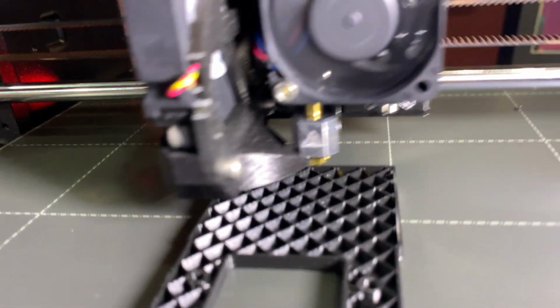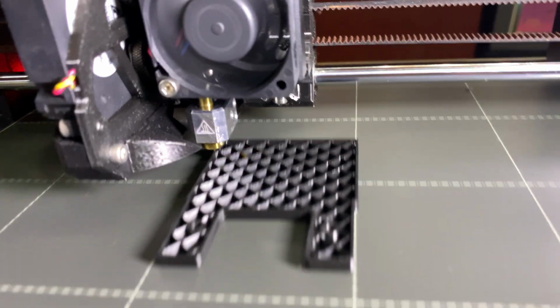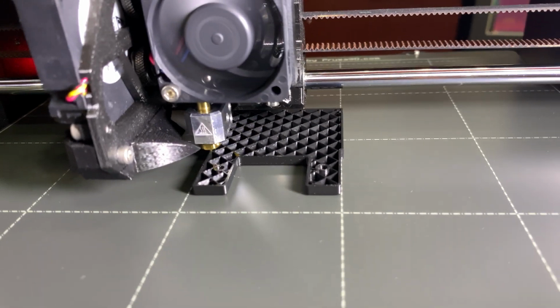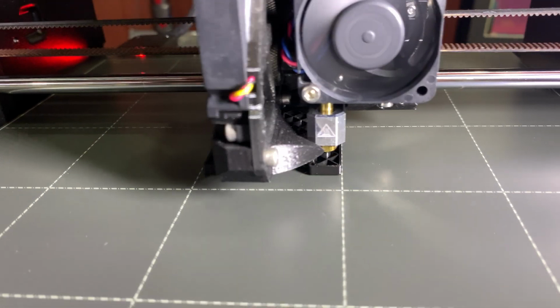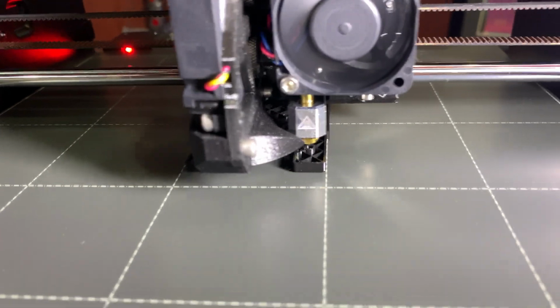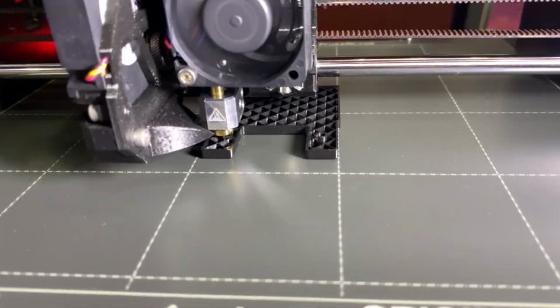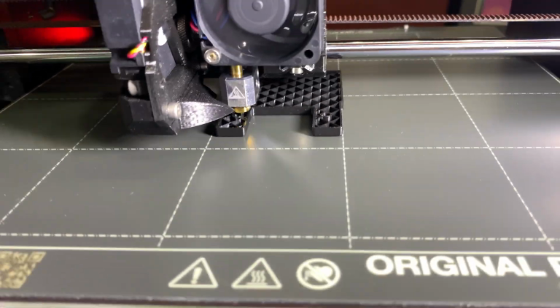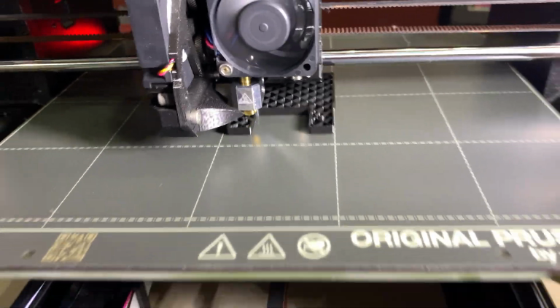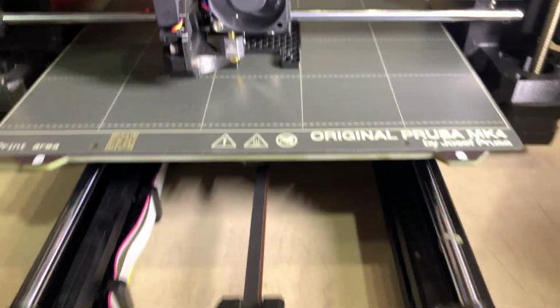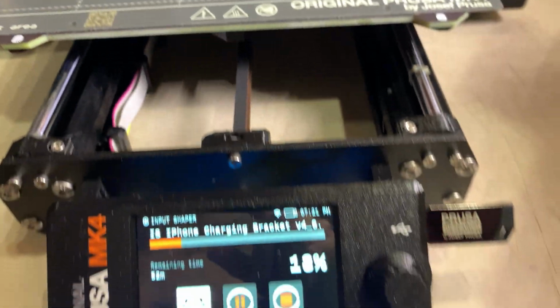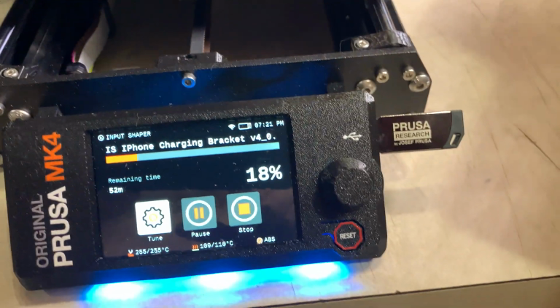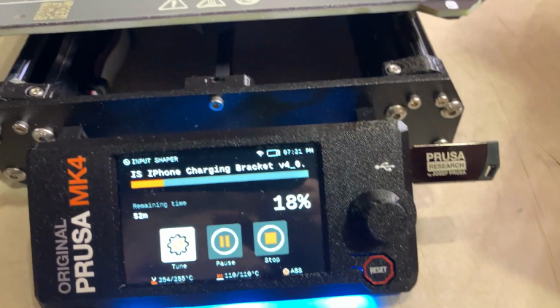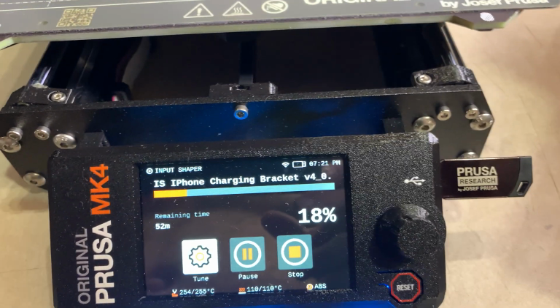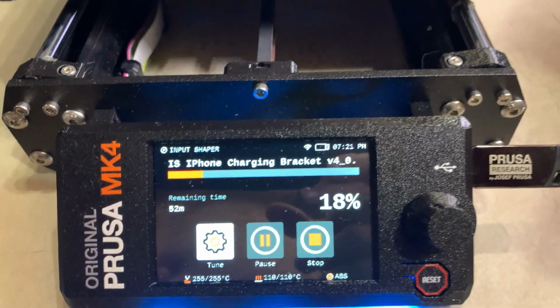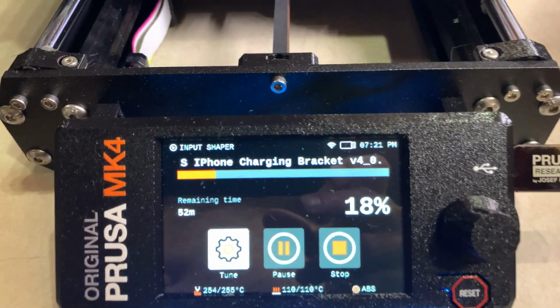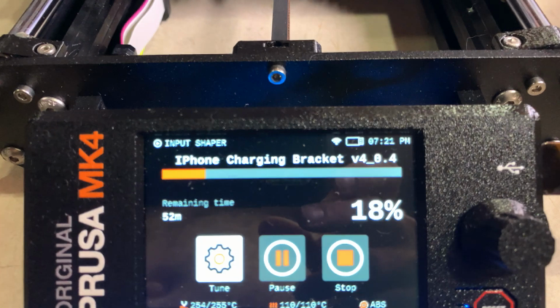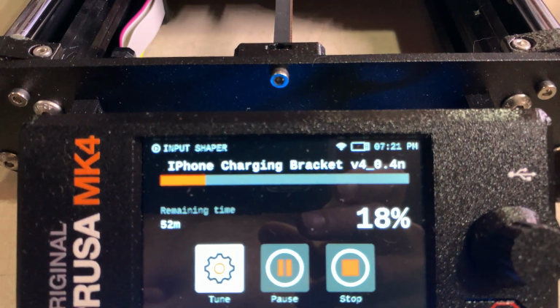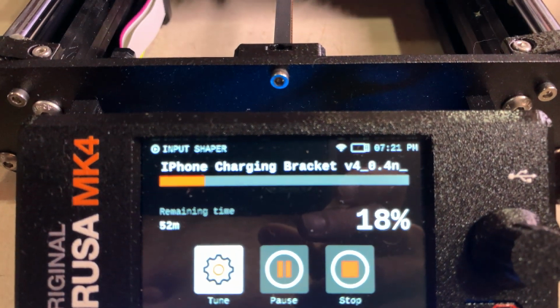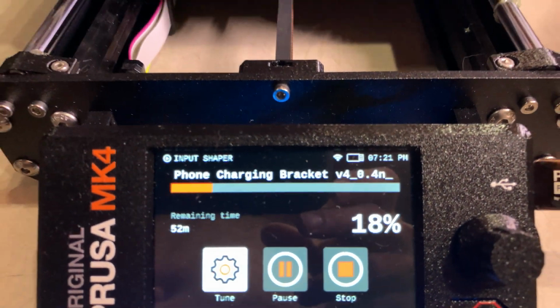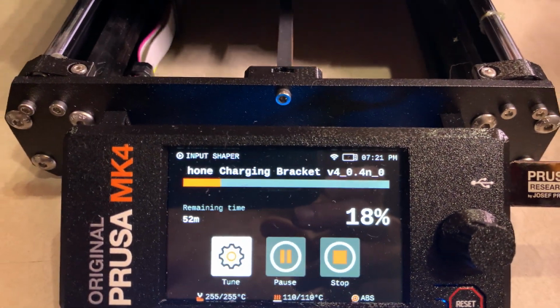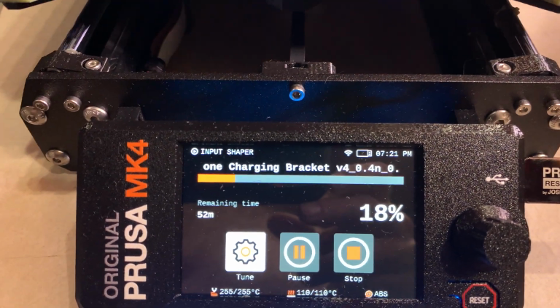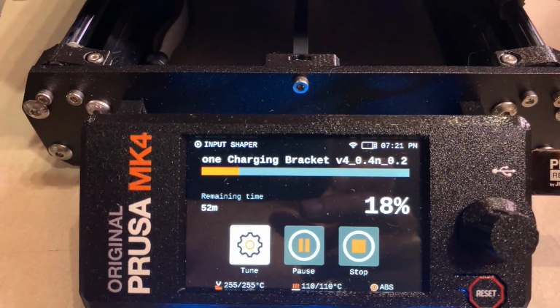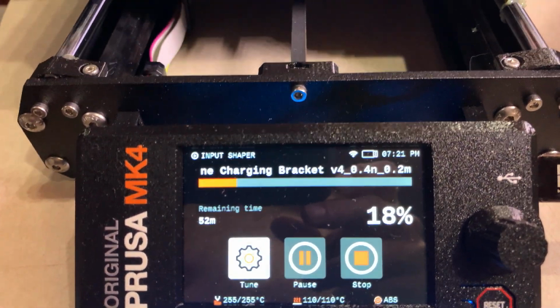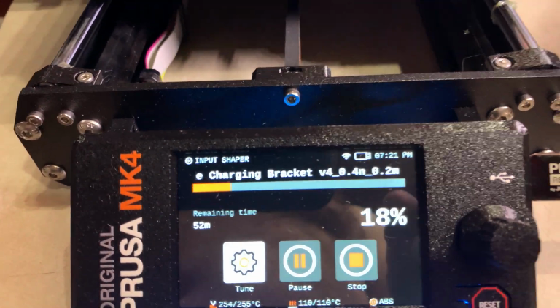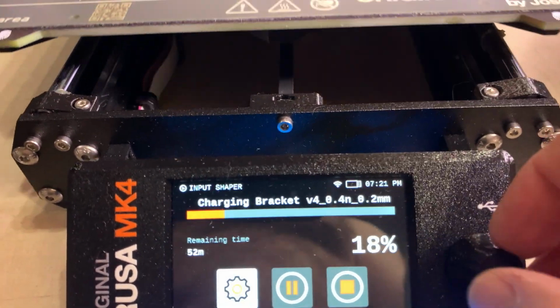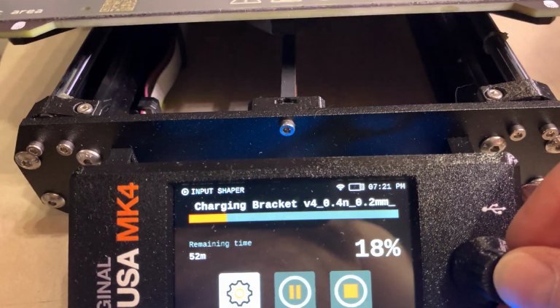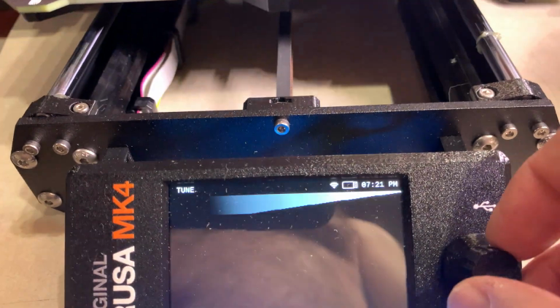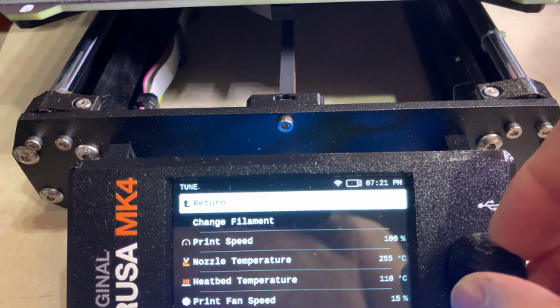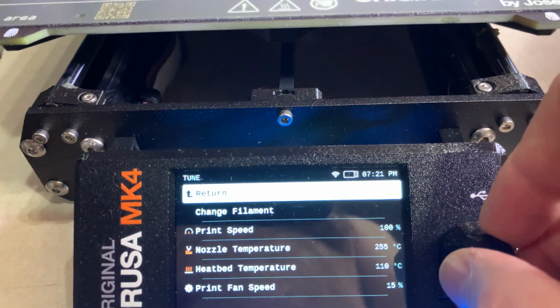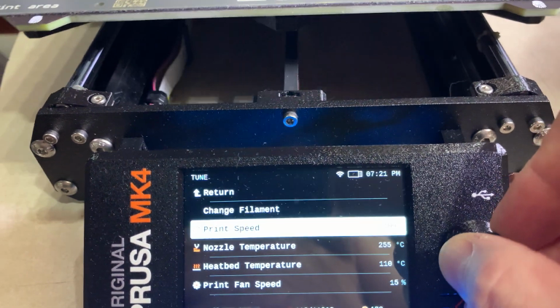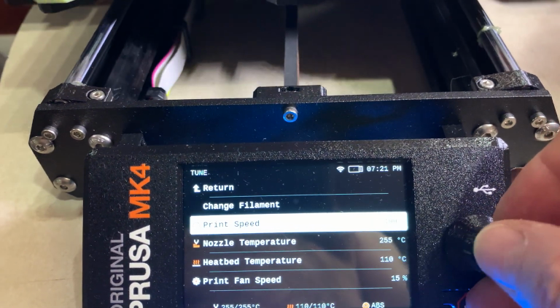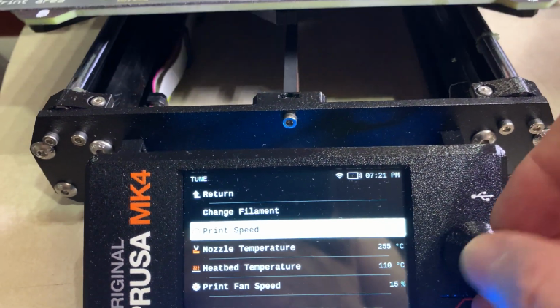So right now at 100%, we've got 52 minutes left. Let's boost it up to 200 and see what it says.